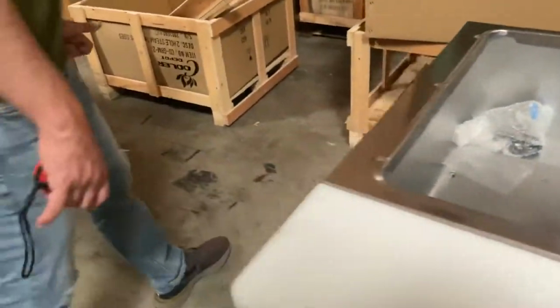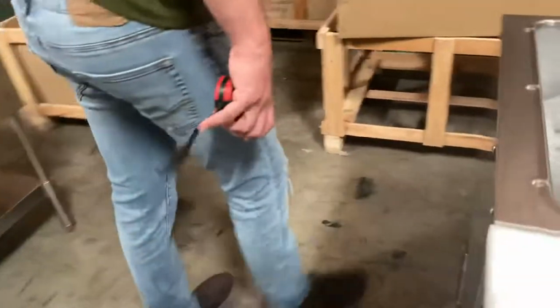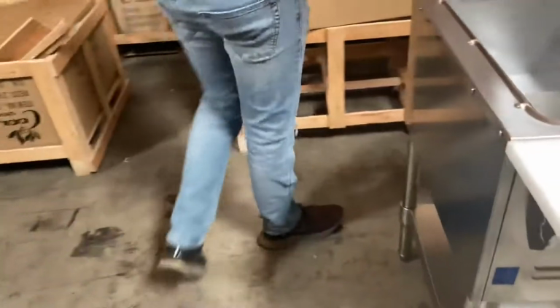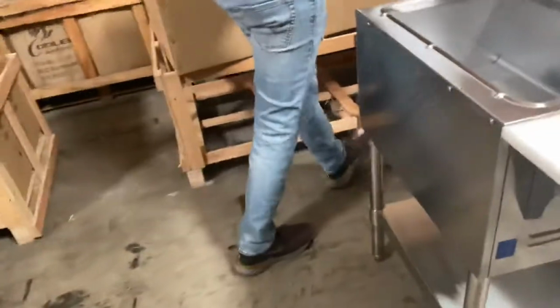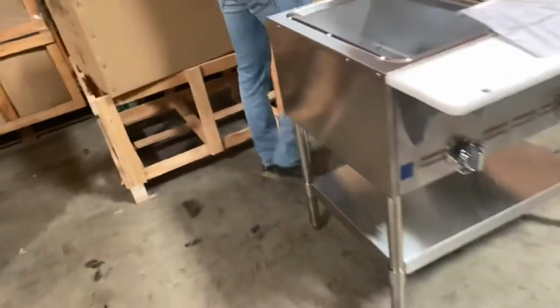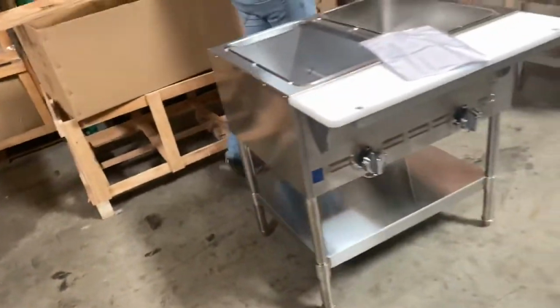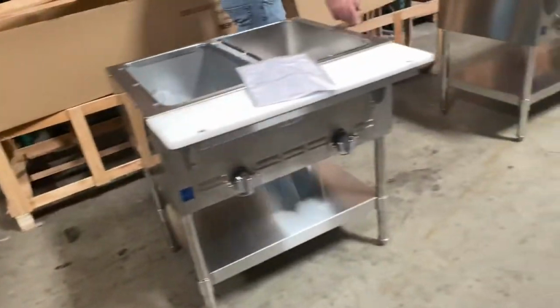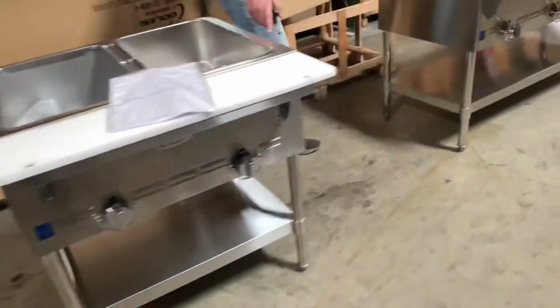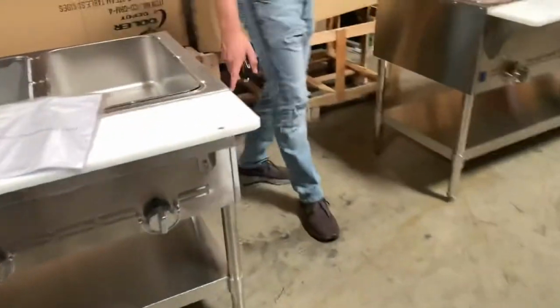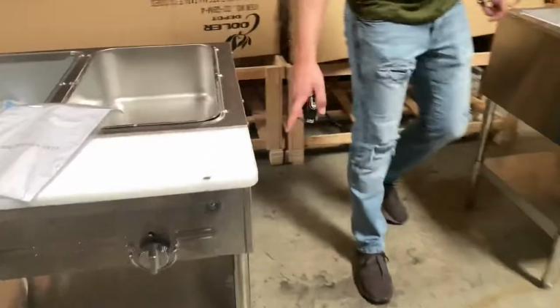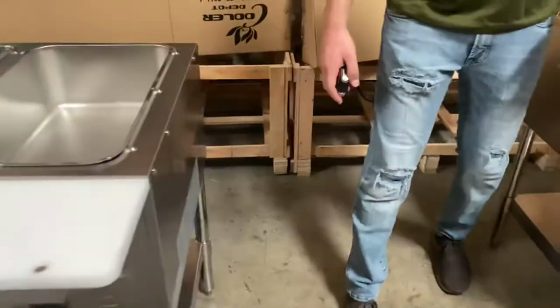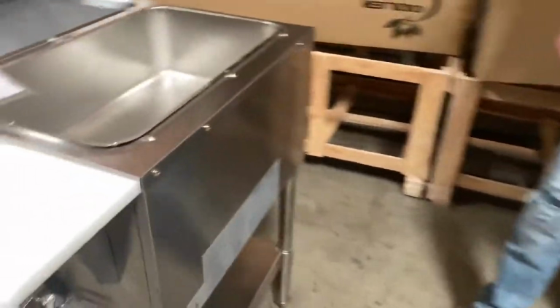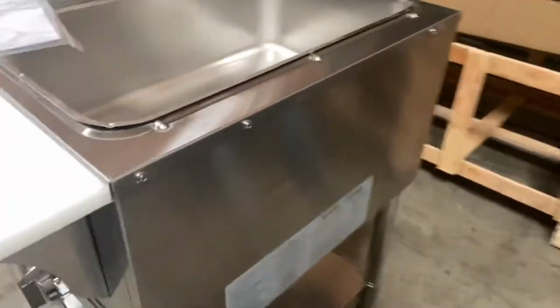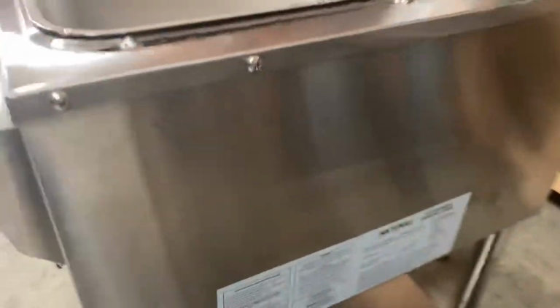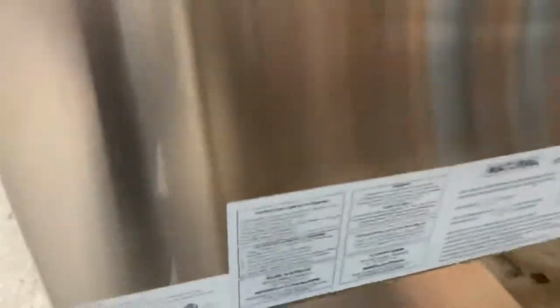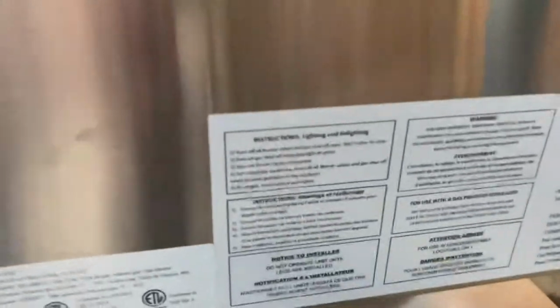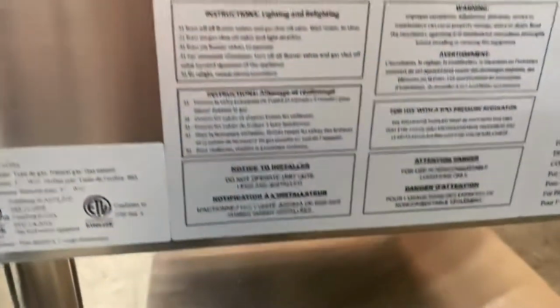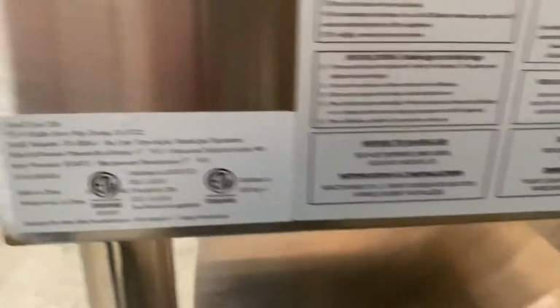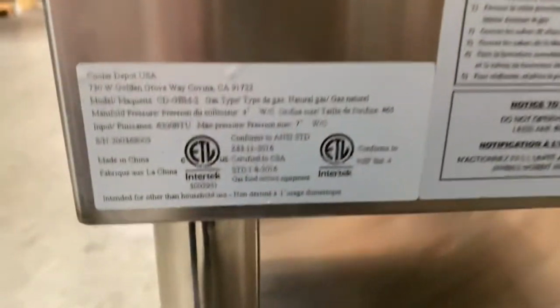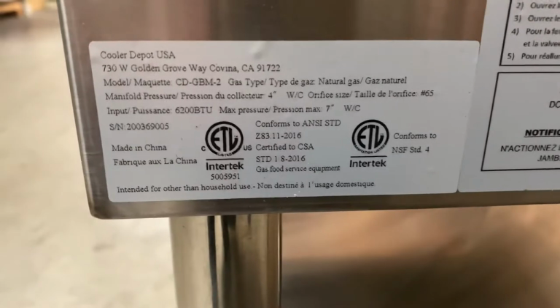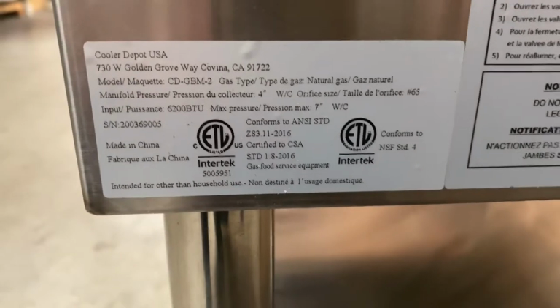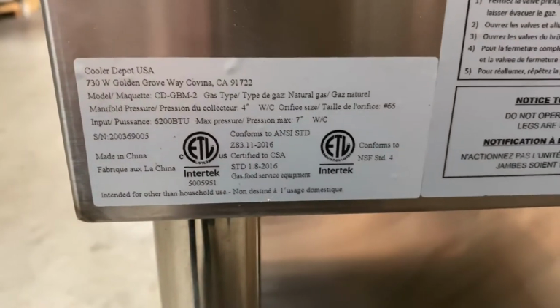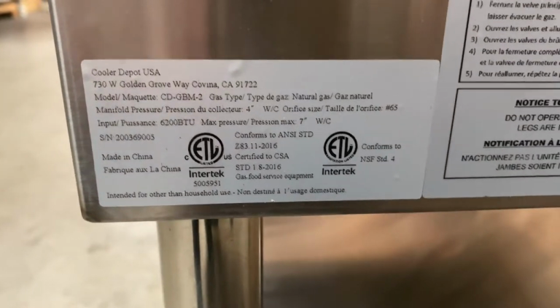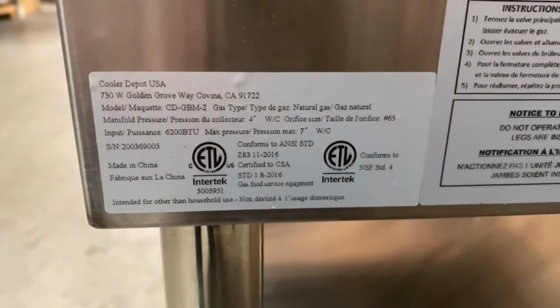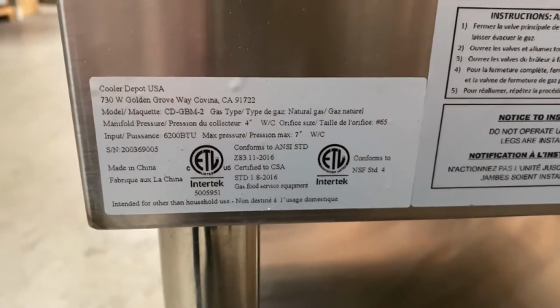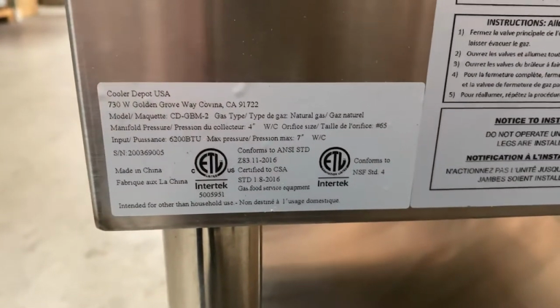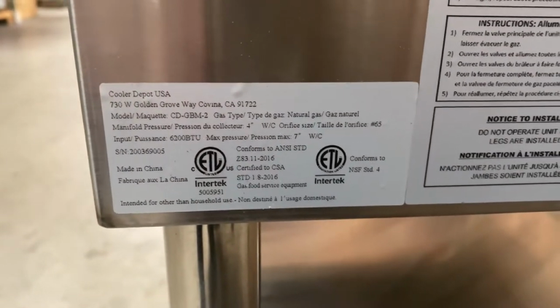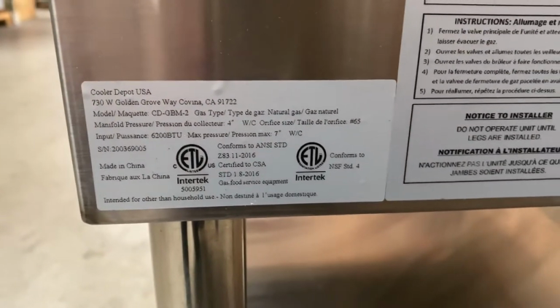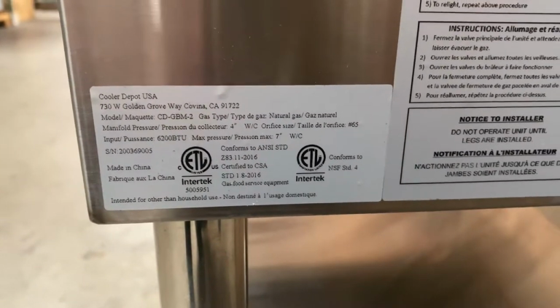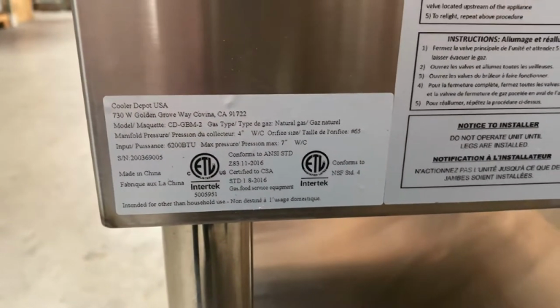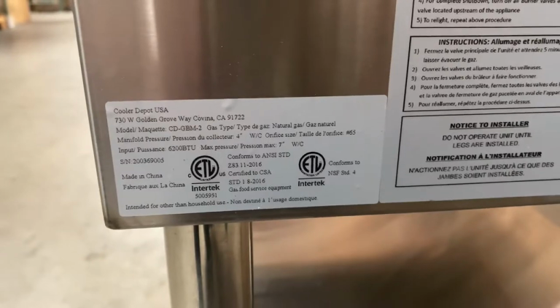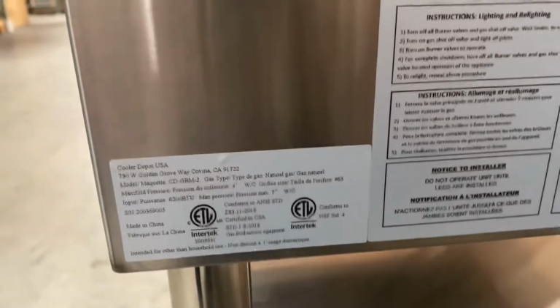If you follow me over here to the side, we'll locate all the stickers with all the information on this warmer — all the specs and certification. The unit is going to be certified by the health department, and that certification is going to be located on that sticker.